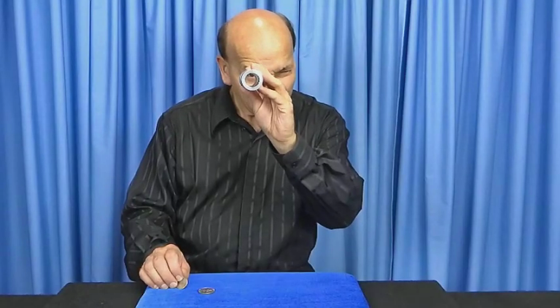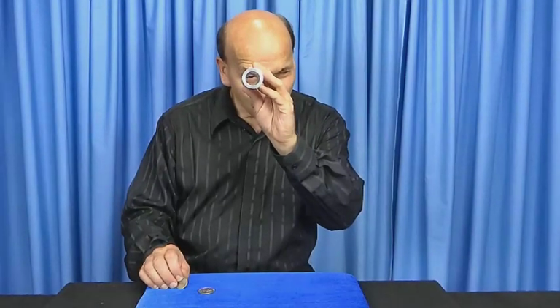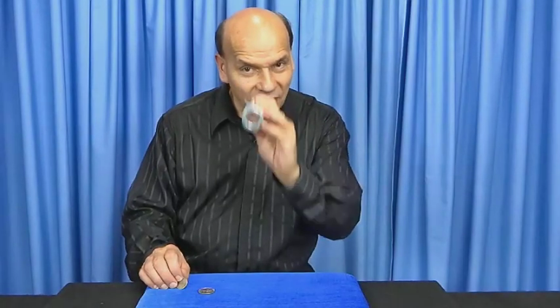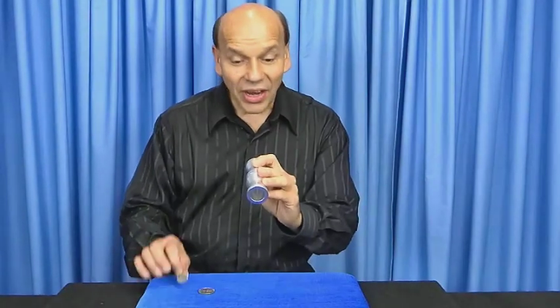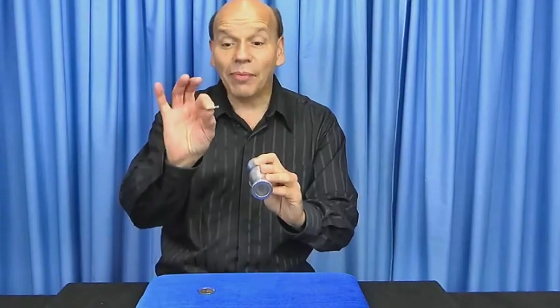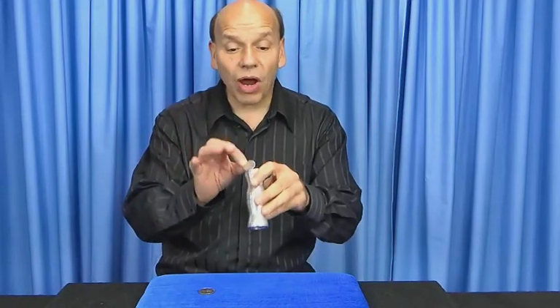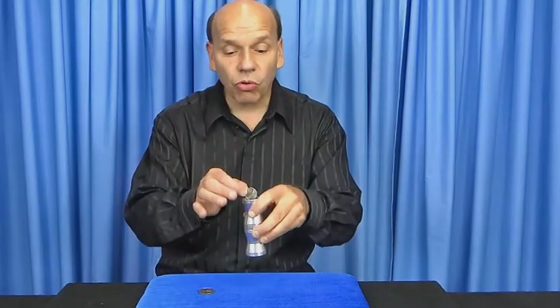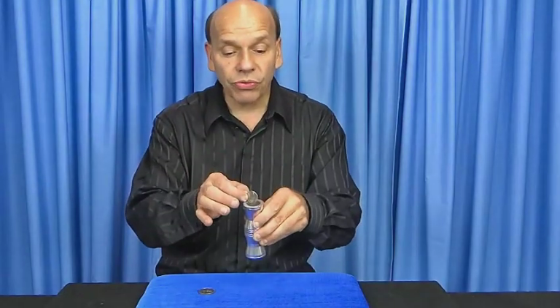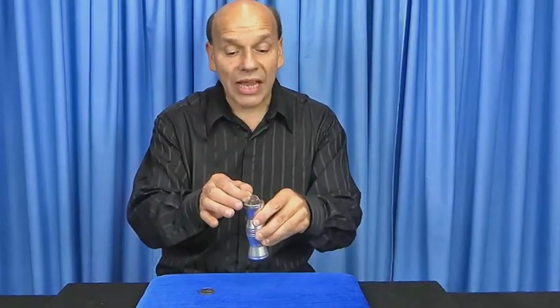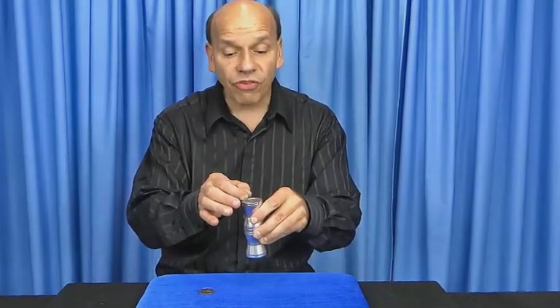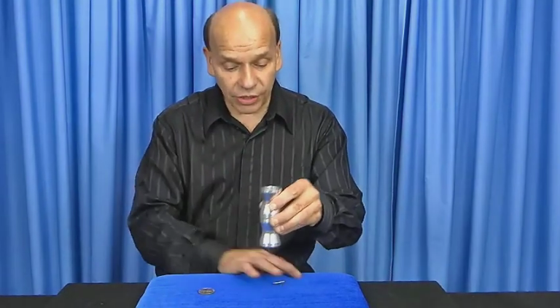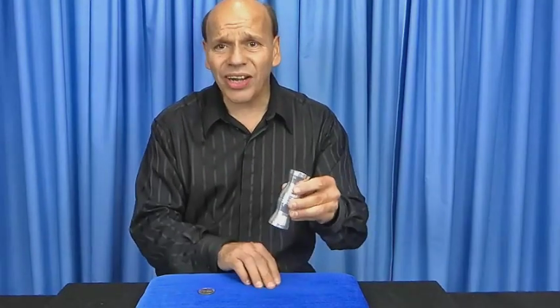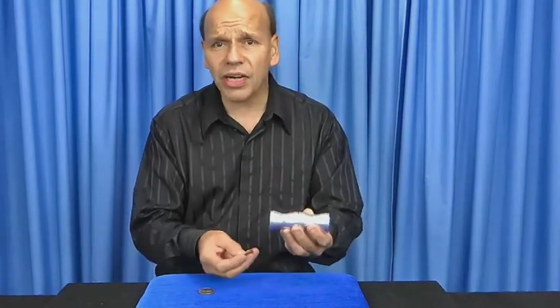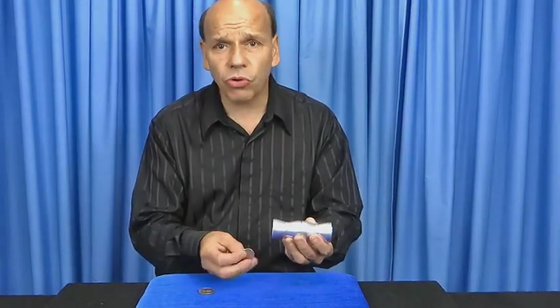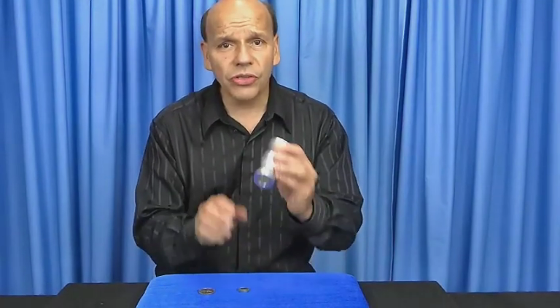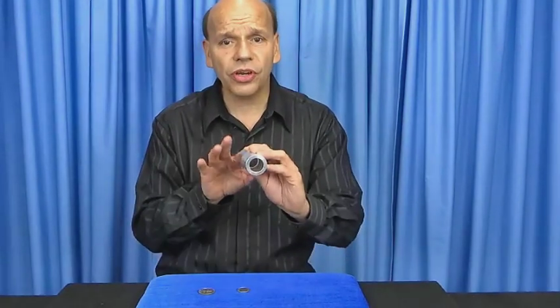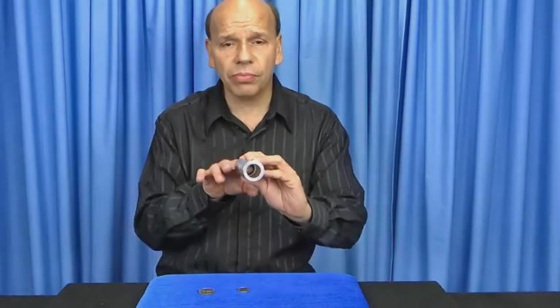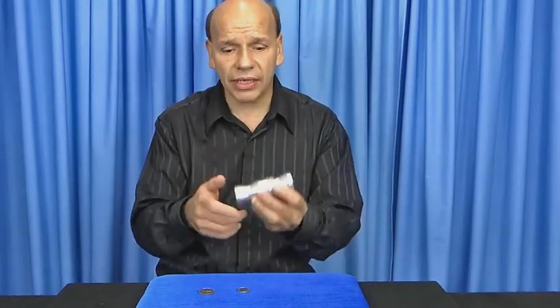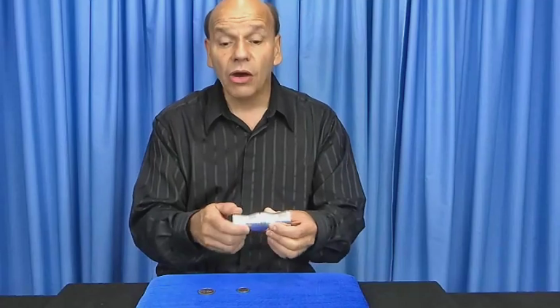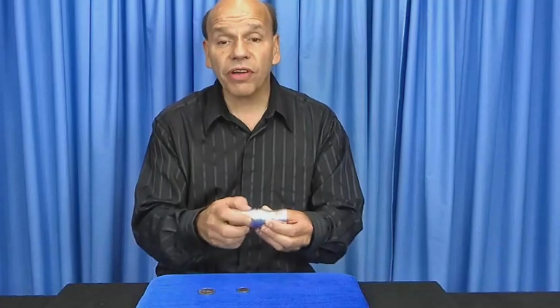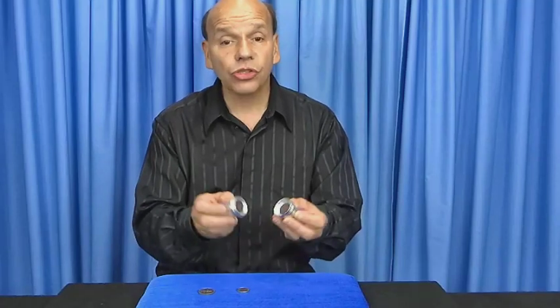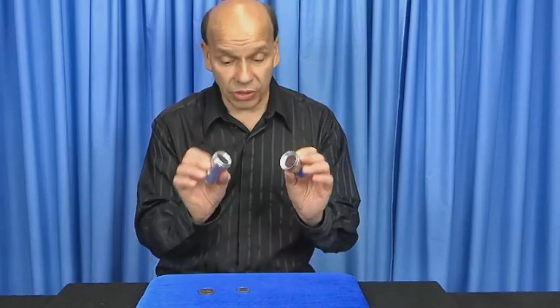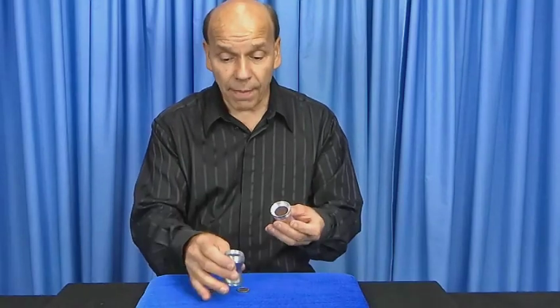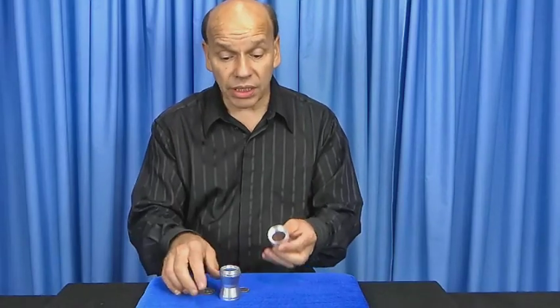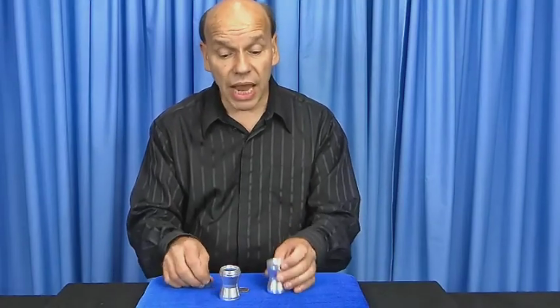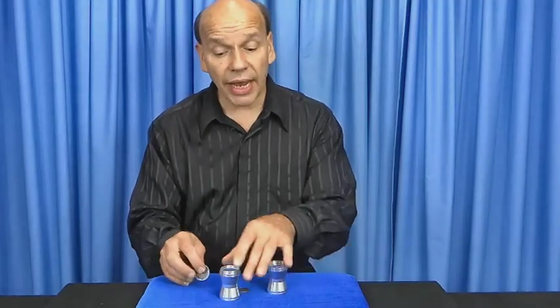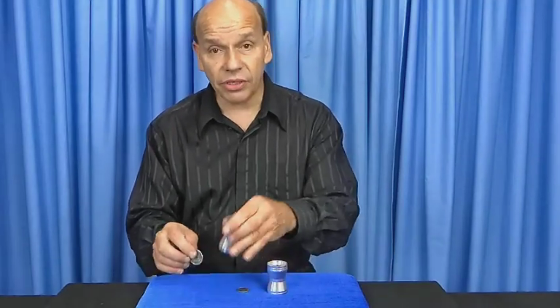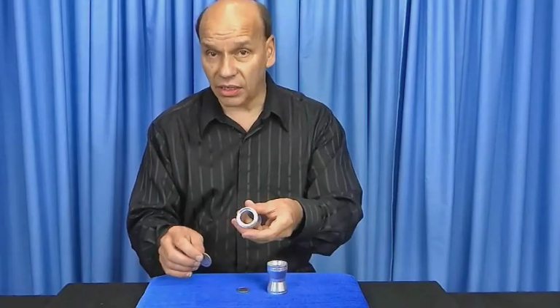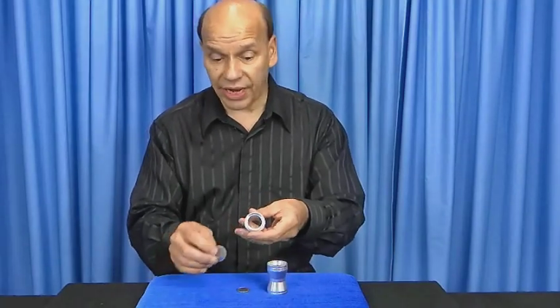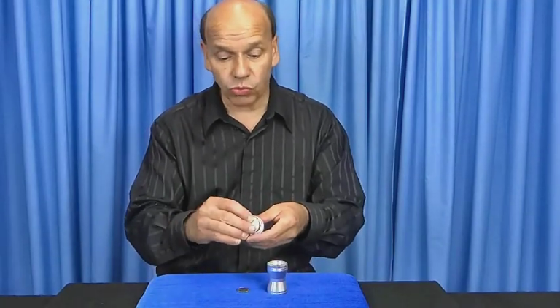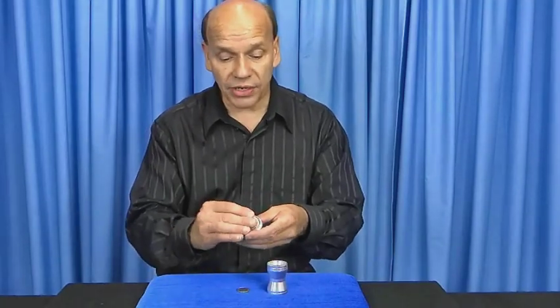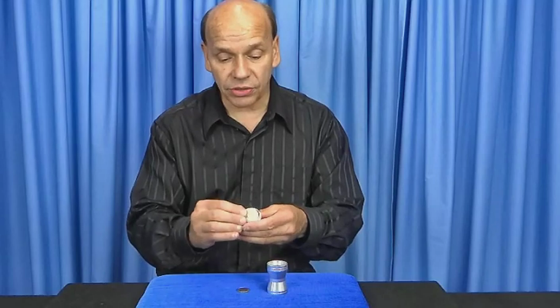I'm gonna drop a quarter through this funnel — it comes right out the bottom. Of course there's nothing to block it. What if I unscrew it and place a half dollar right here?